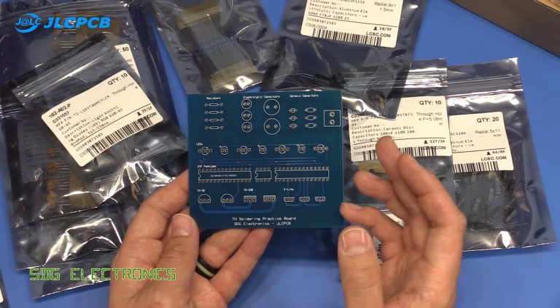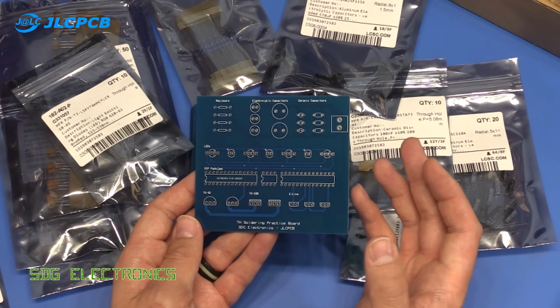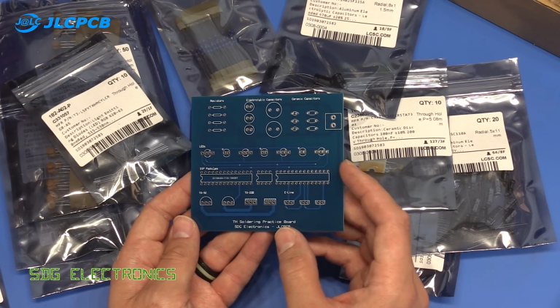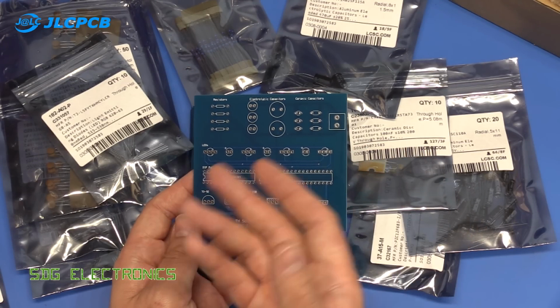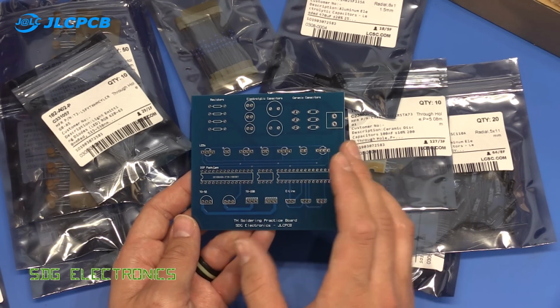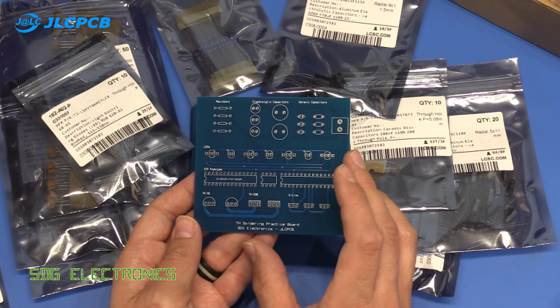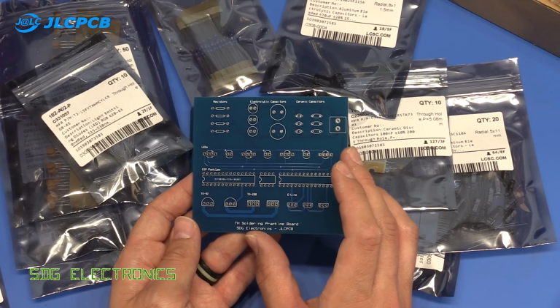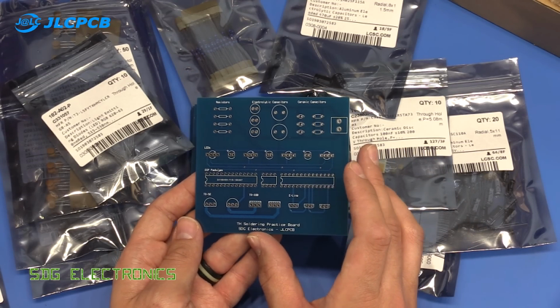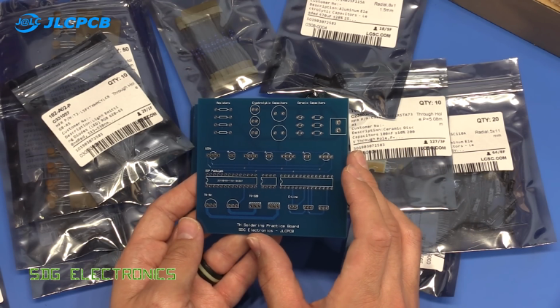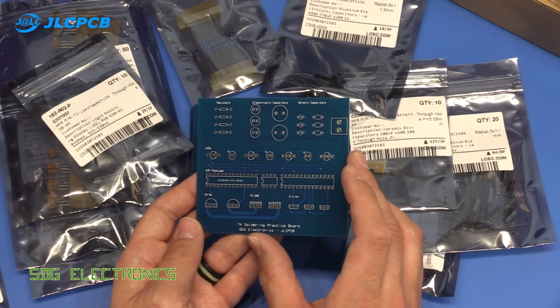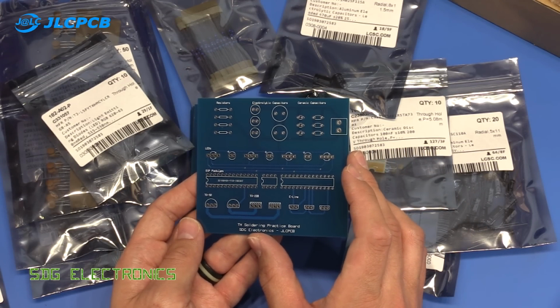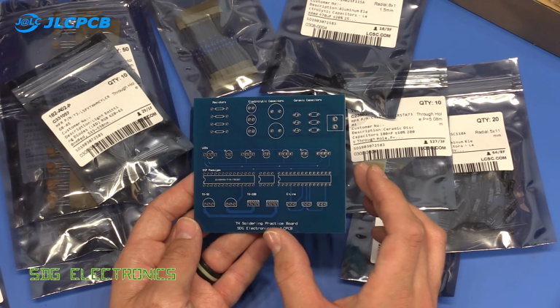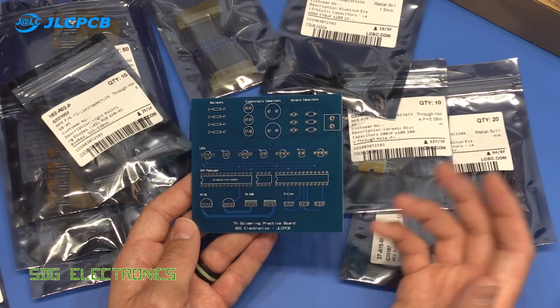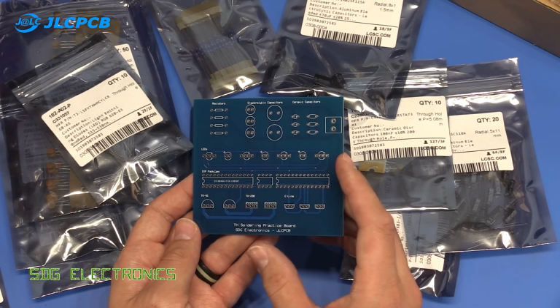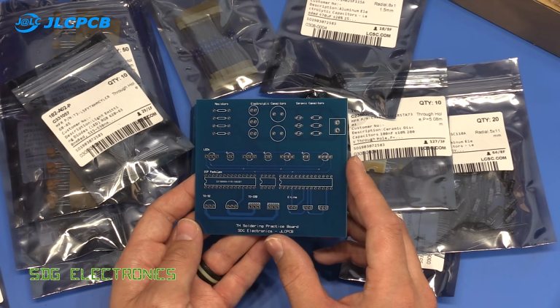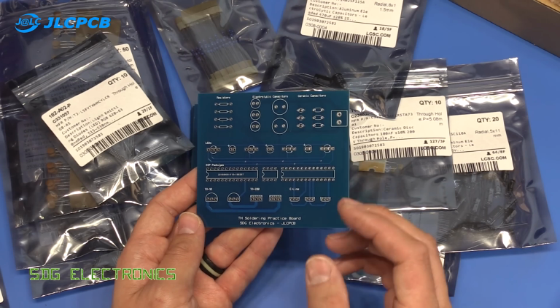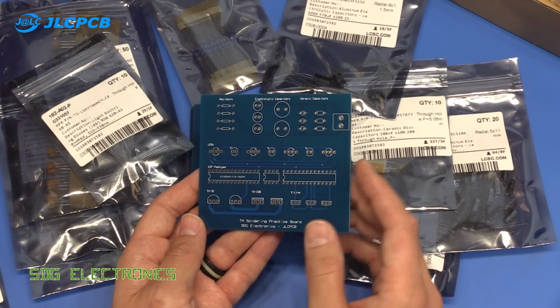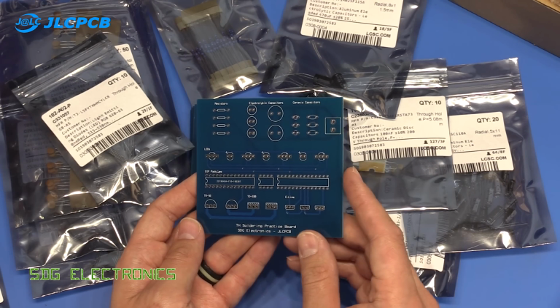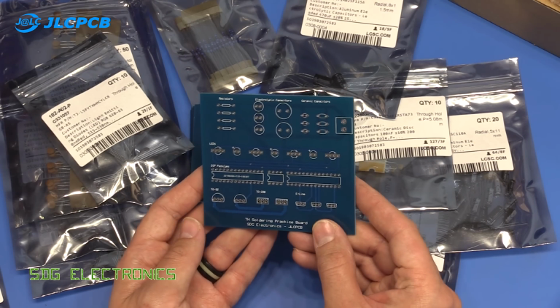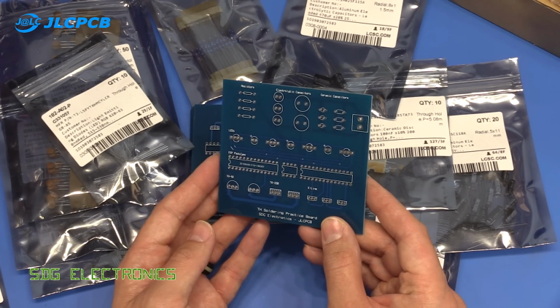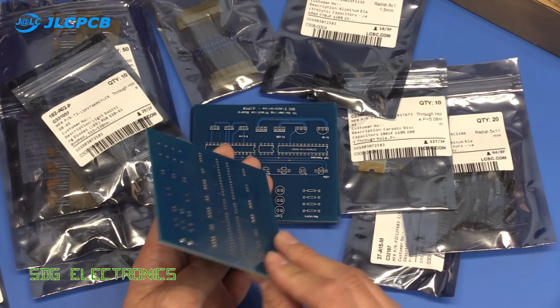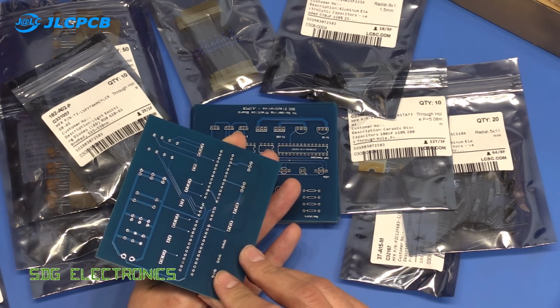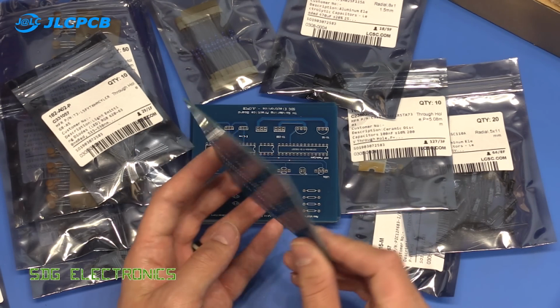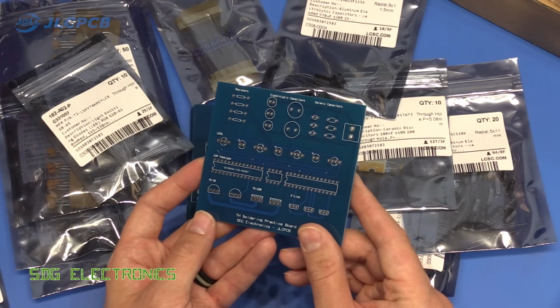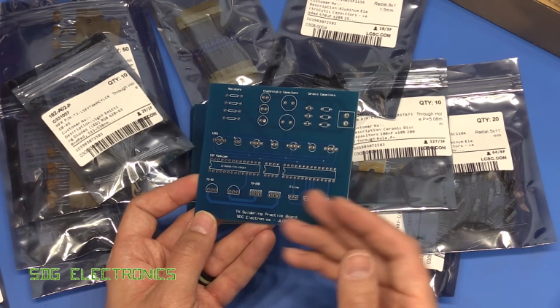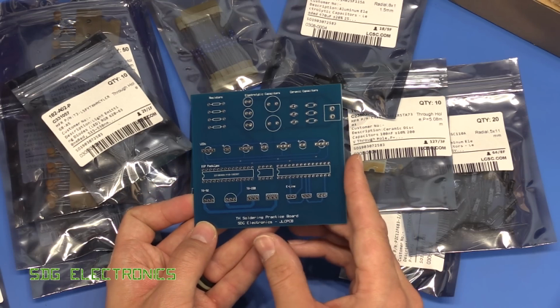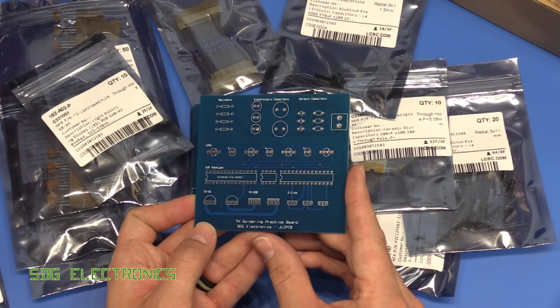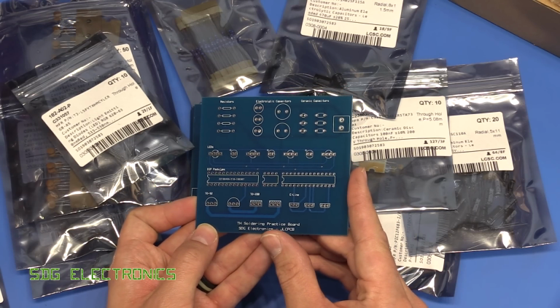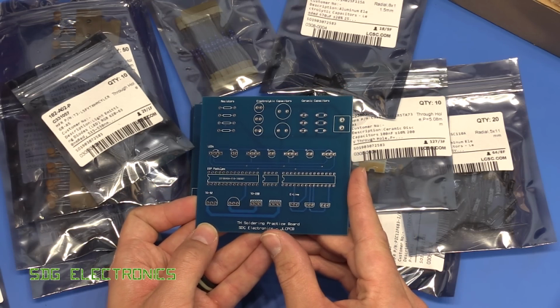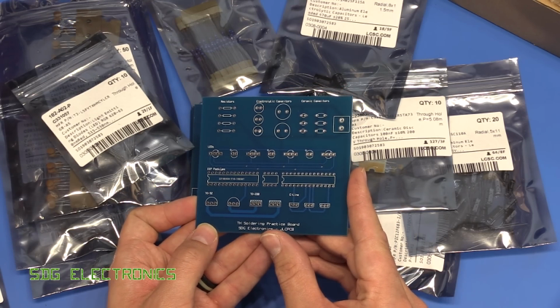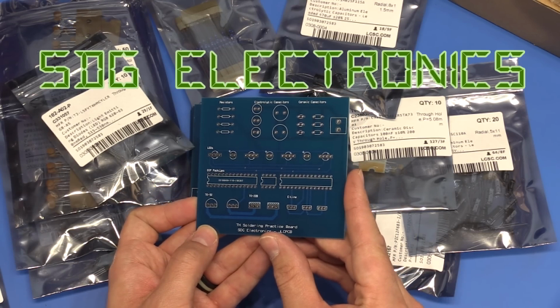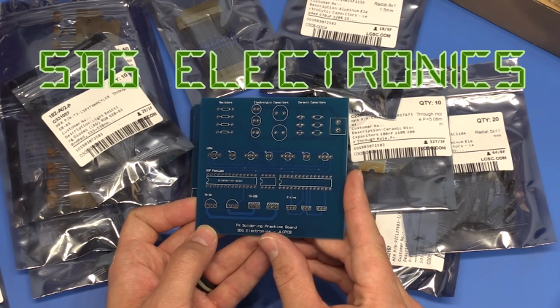It's really good value for money and really fast turnaround. I always used to make my PCBs myself but it just doesn't make sense anymore — the chemicals are more expensive than getting the PCBs made and delivered. So yeah, highly recommended. Until next time, thanks for watching.